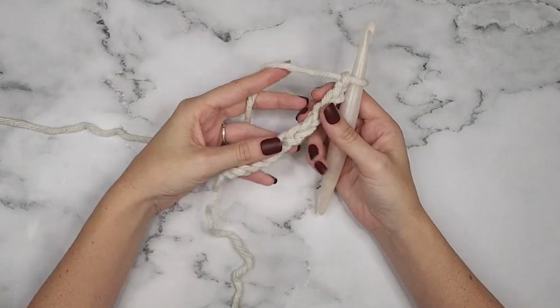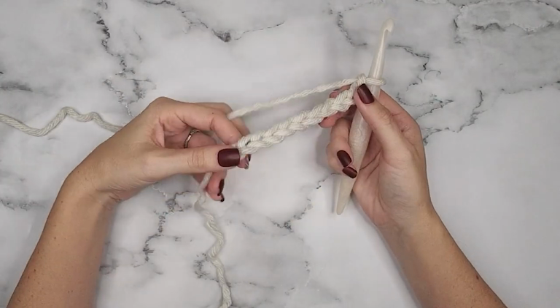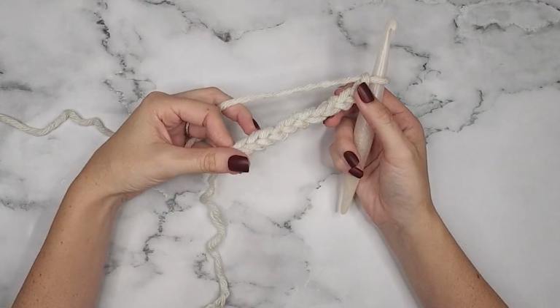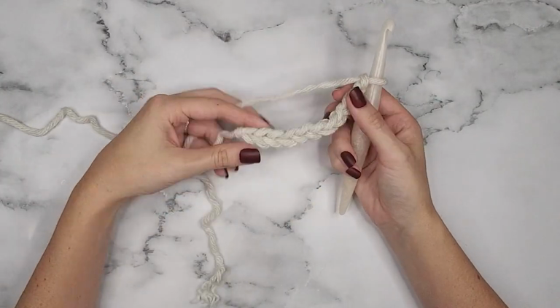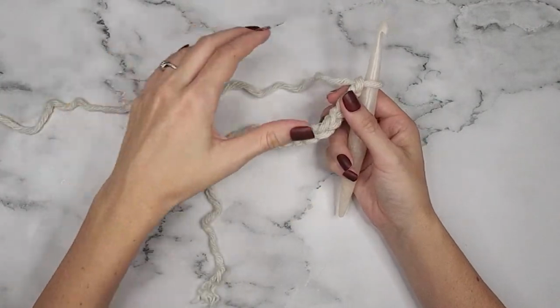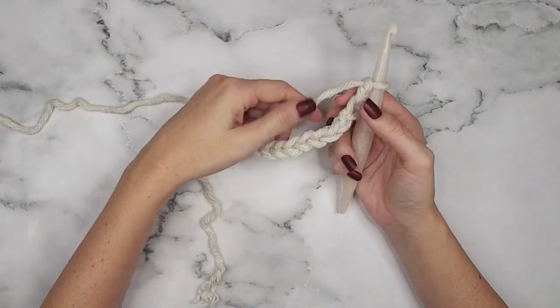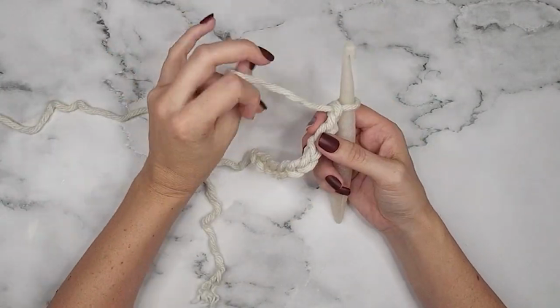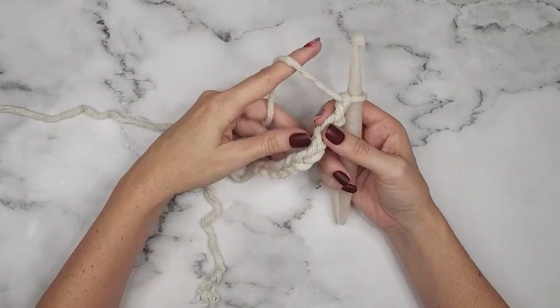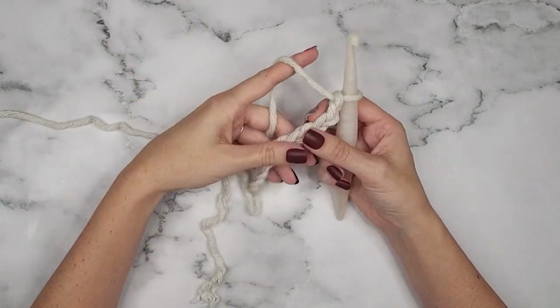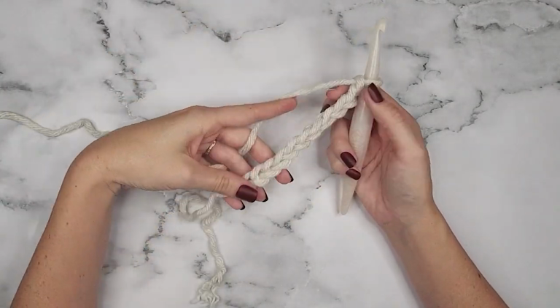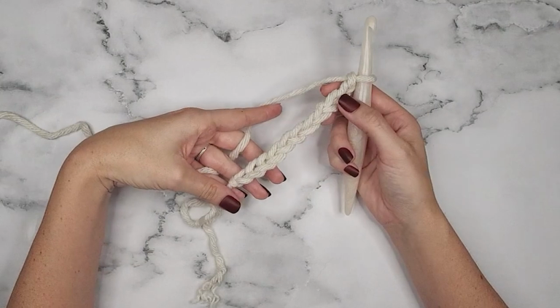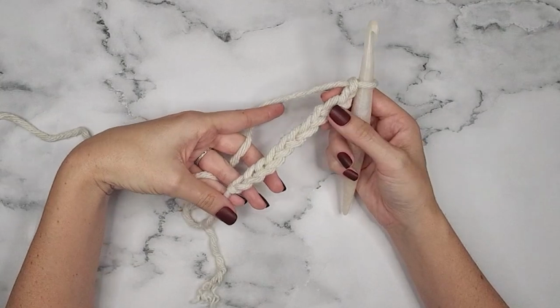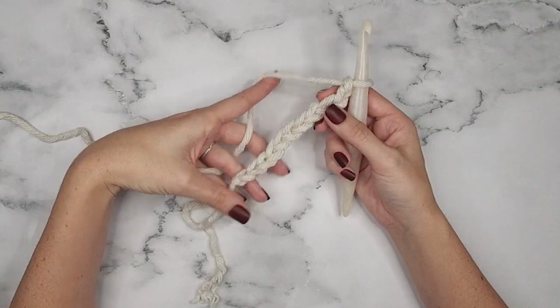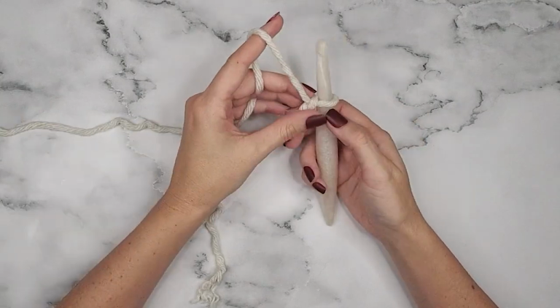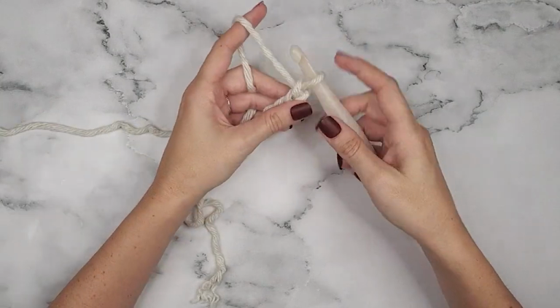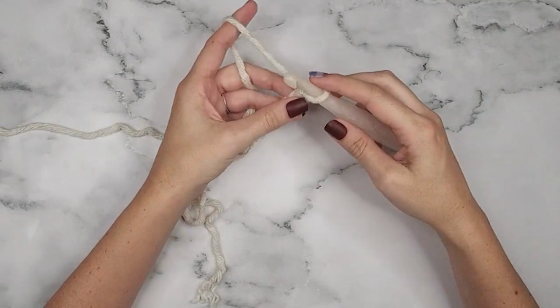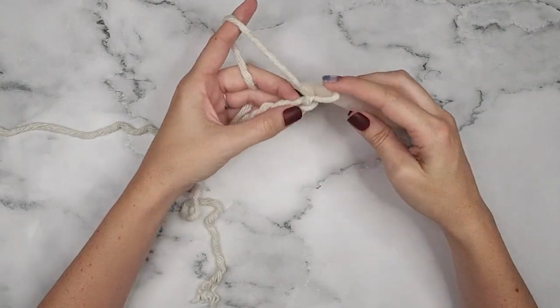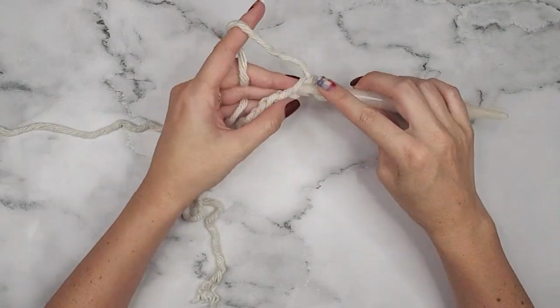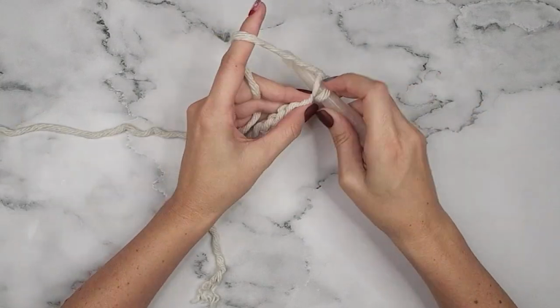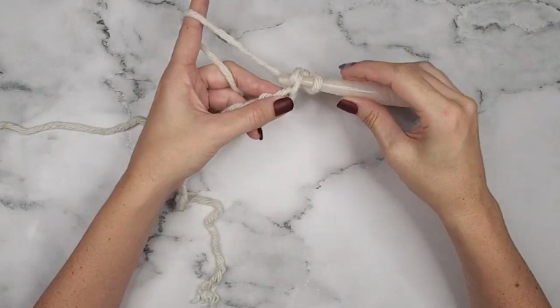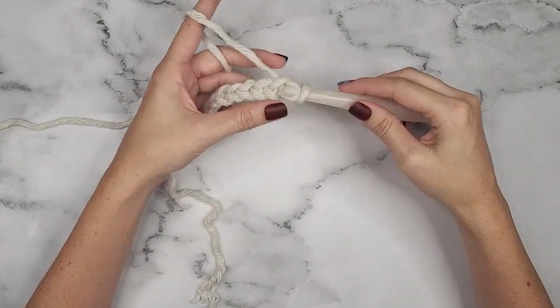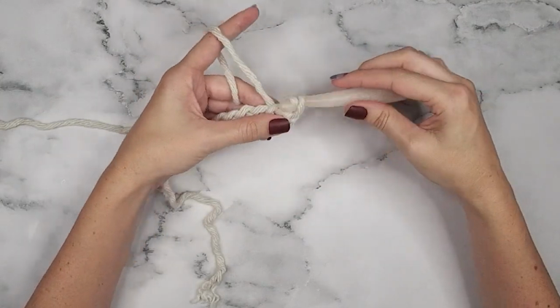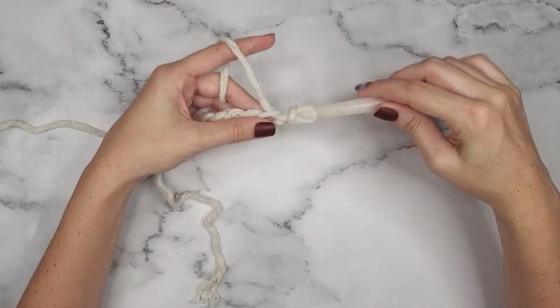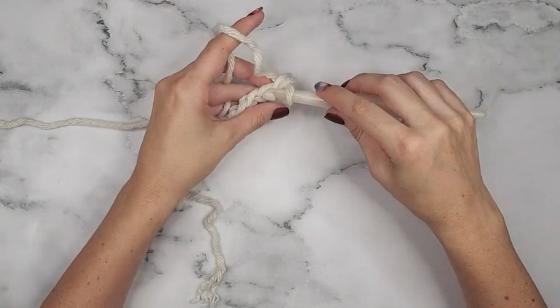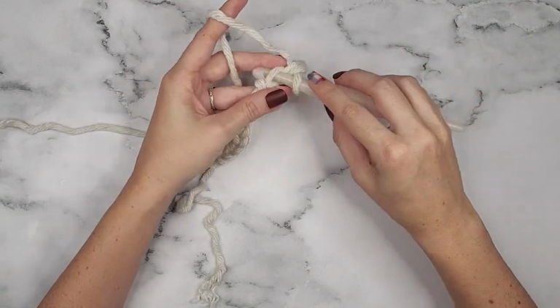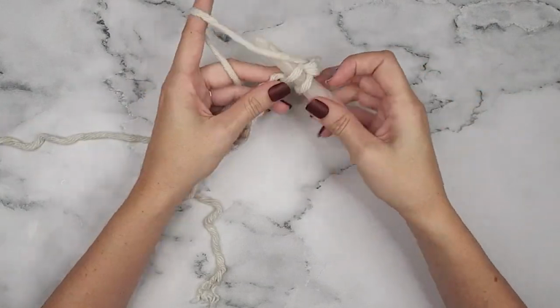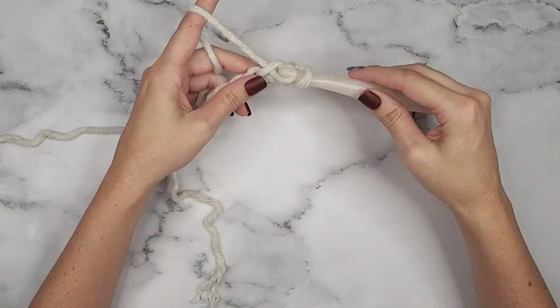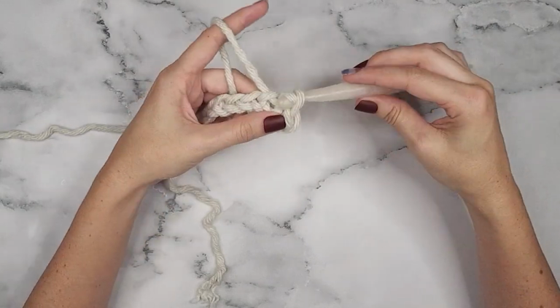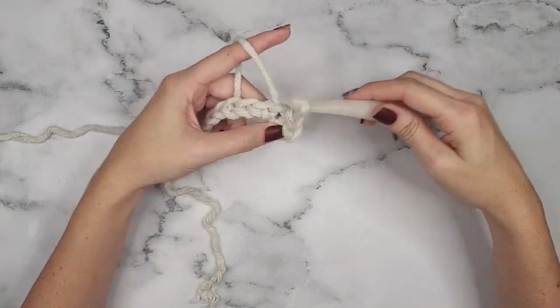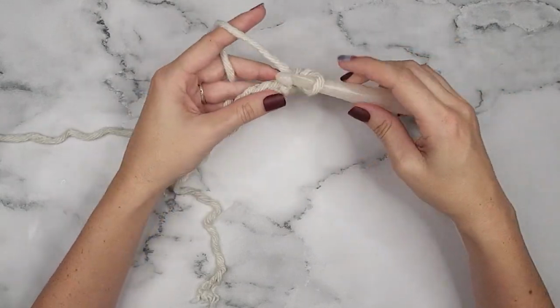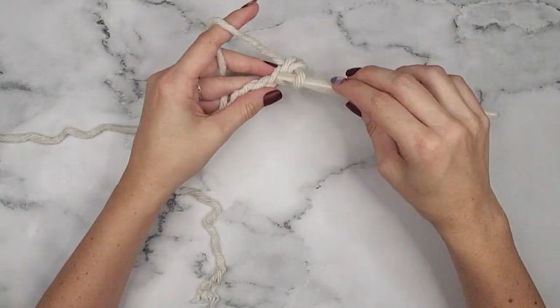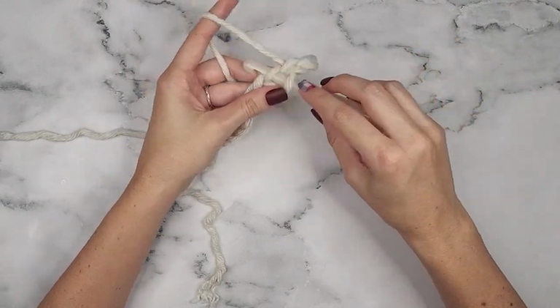To create this center cable band in the child size, start by chaining 11, and then we are going to slip stitch into the second chain from the hook and across for a total of 10 stitches.